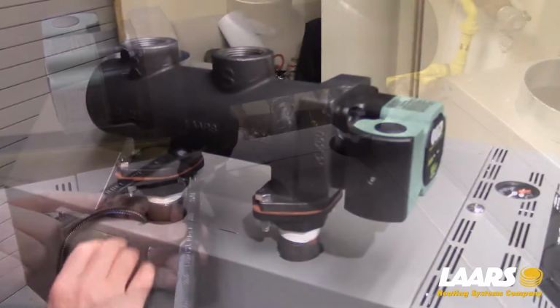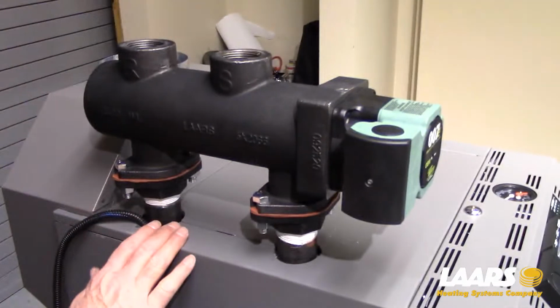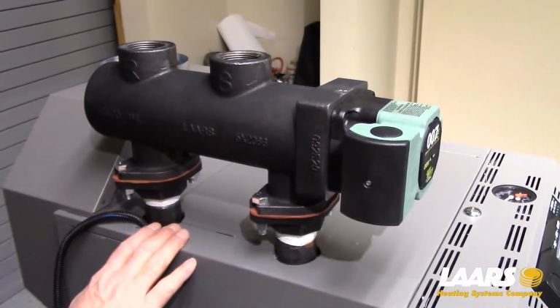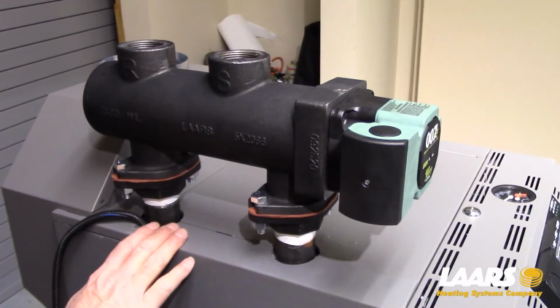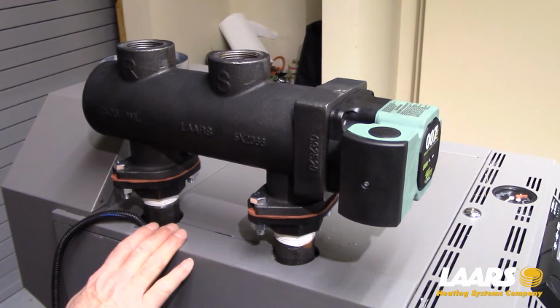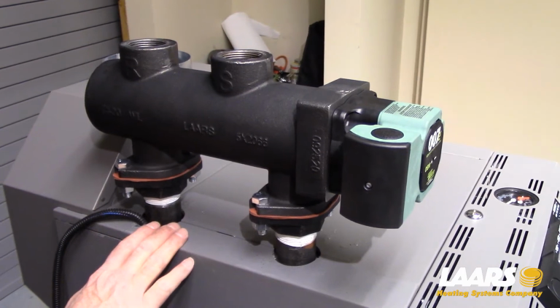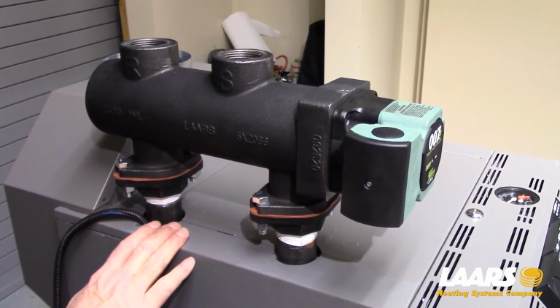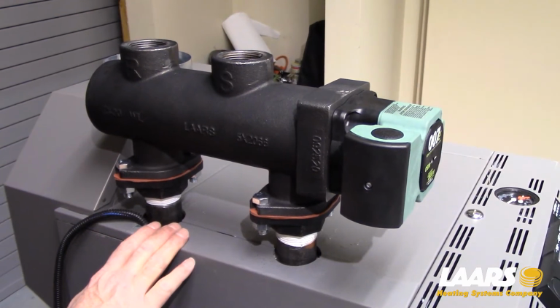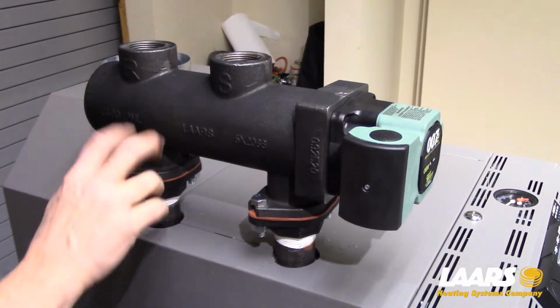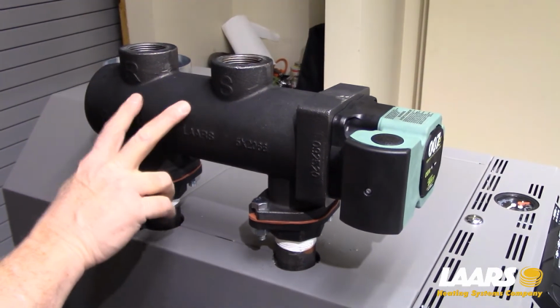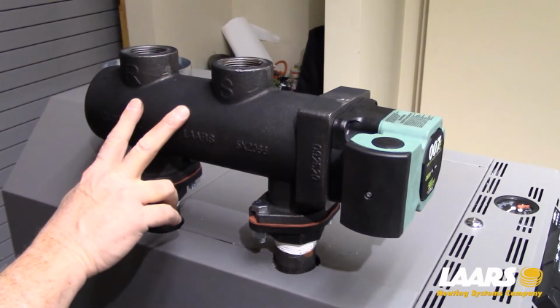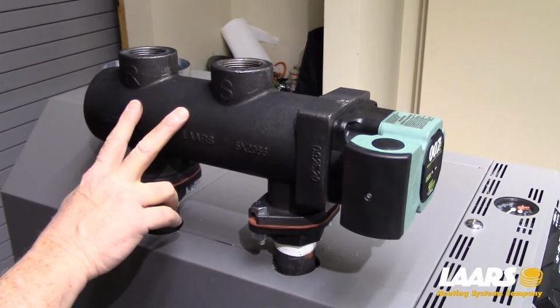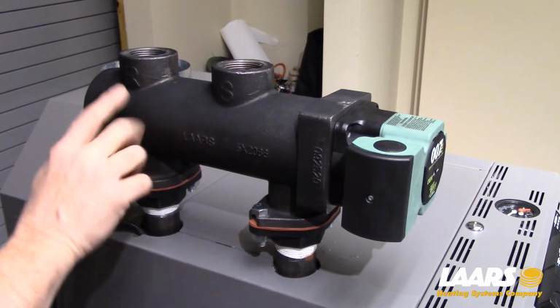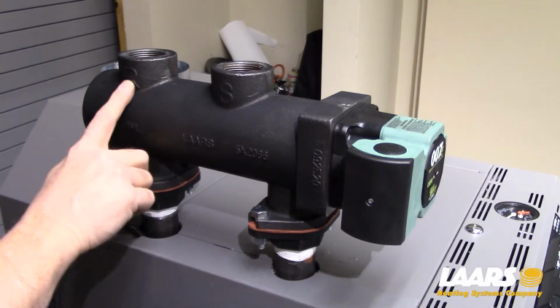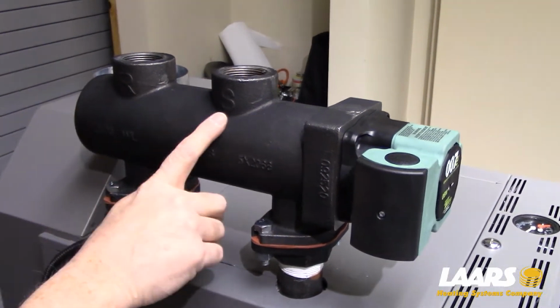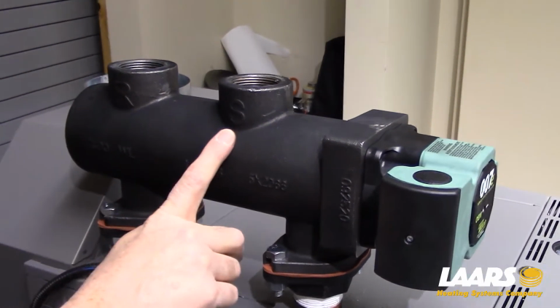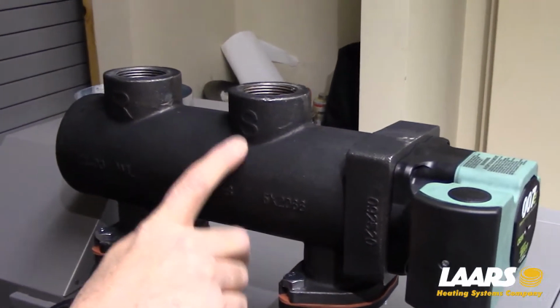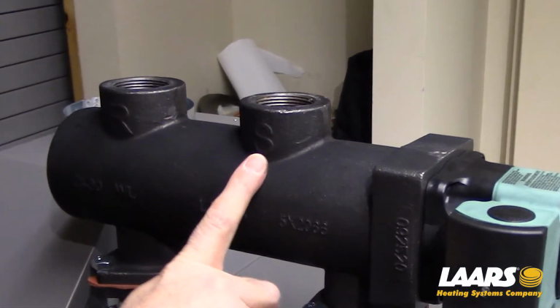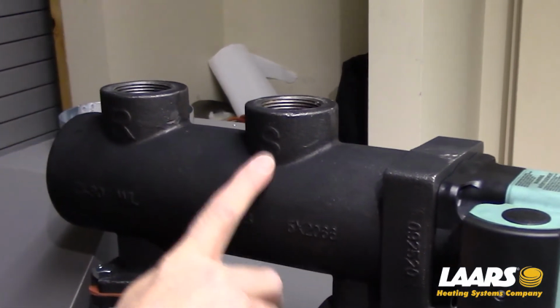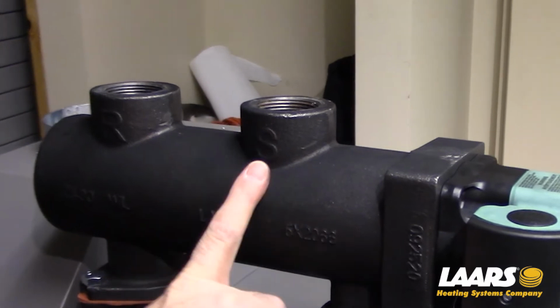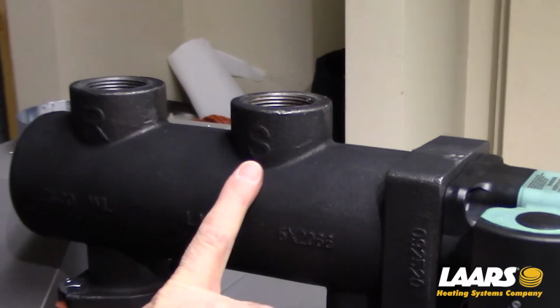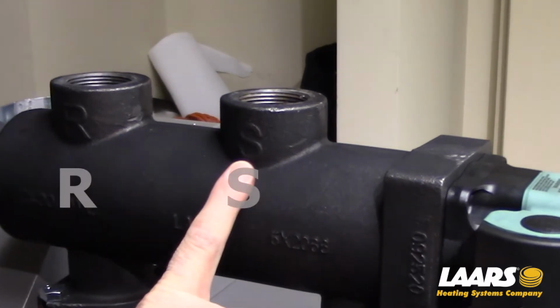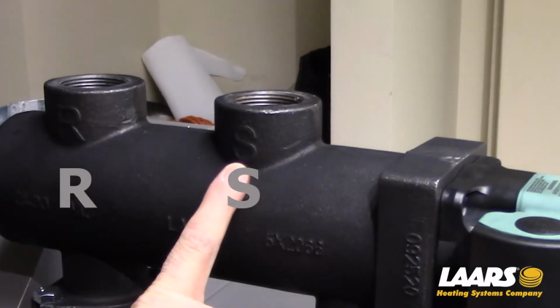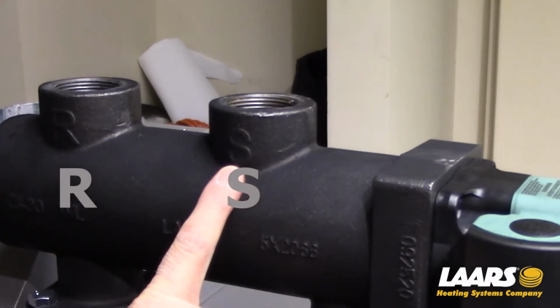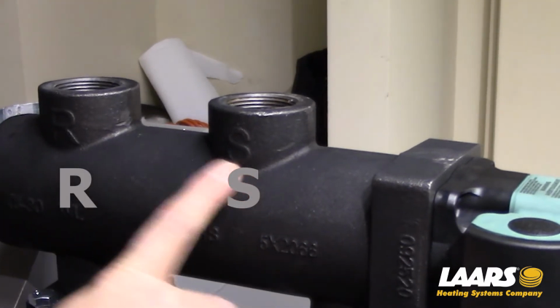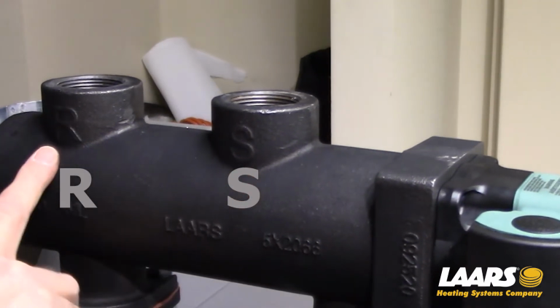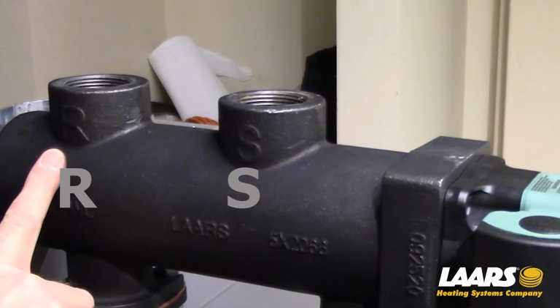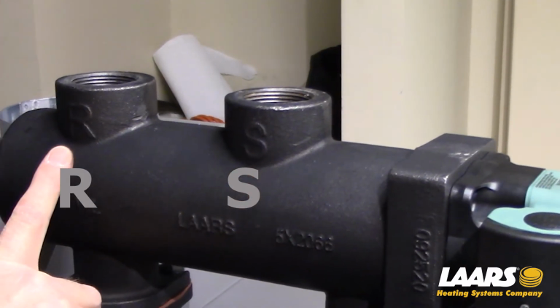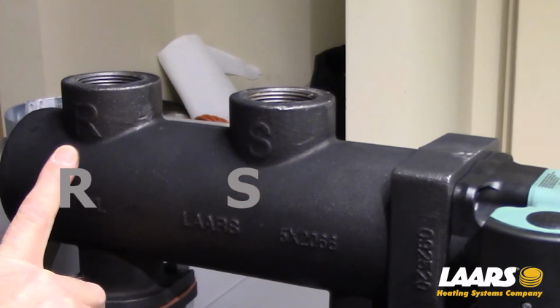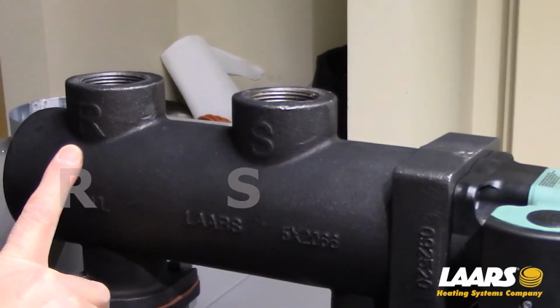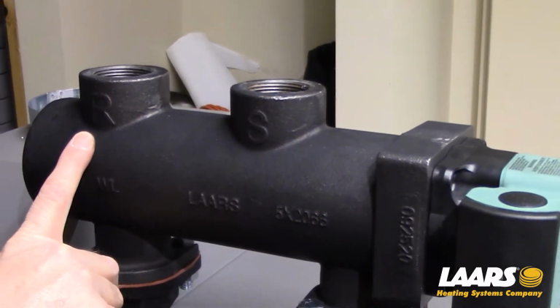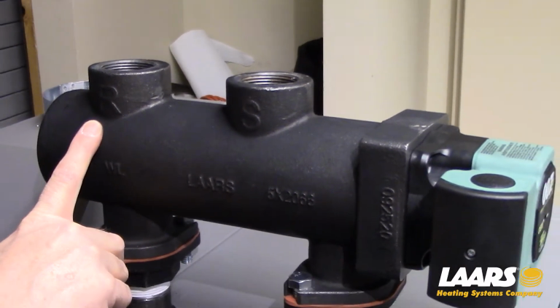We're standing on the left side of the boiler. When piping out to the system you'll see R and S. S is your supply to the system, R is the return from the system.